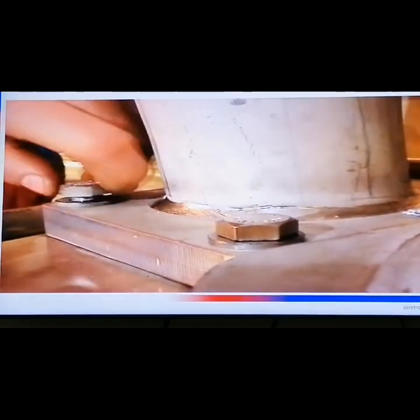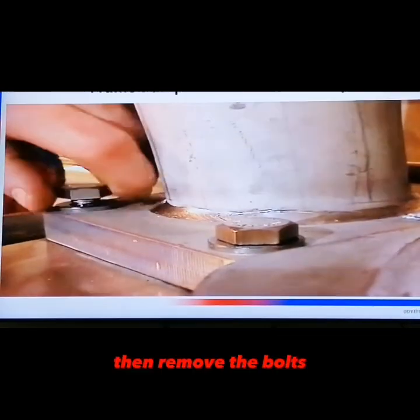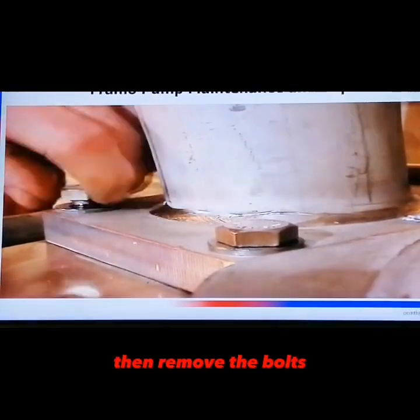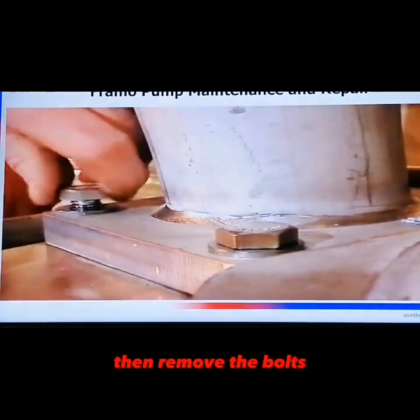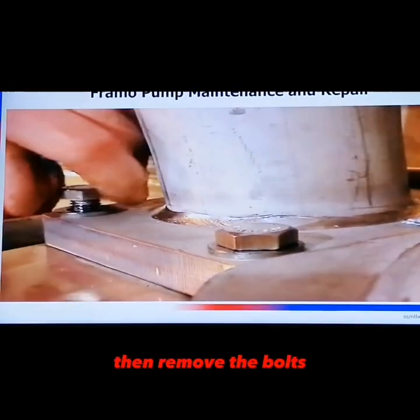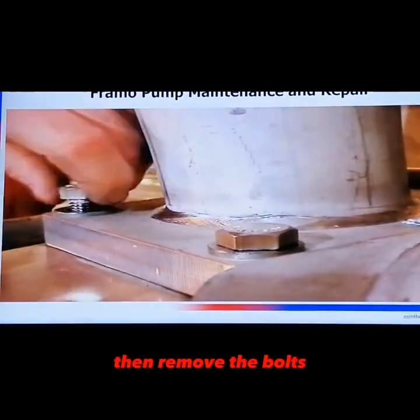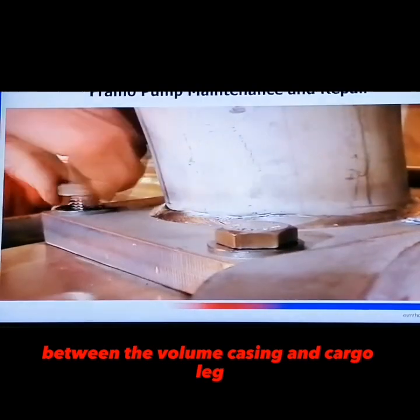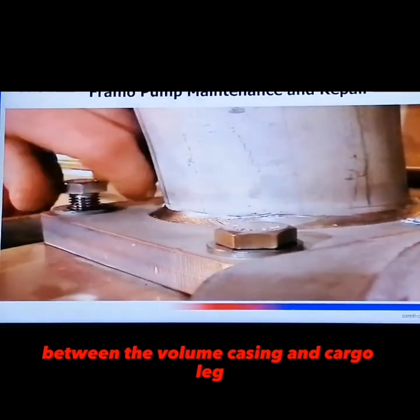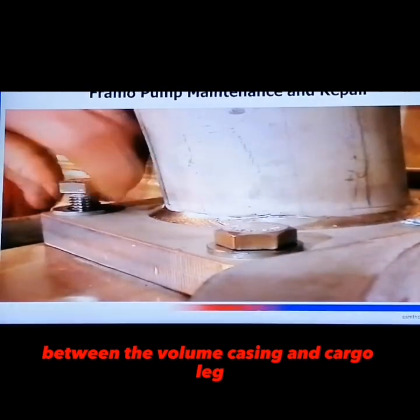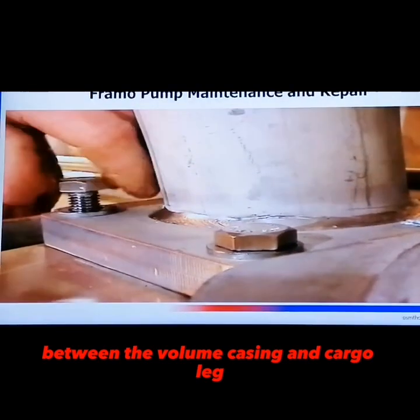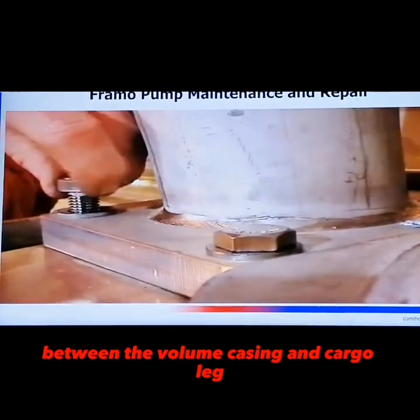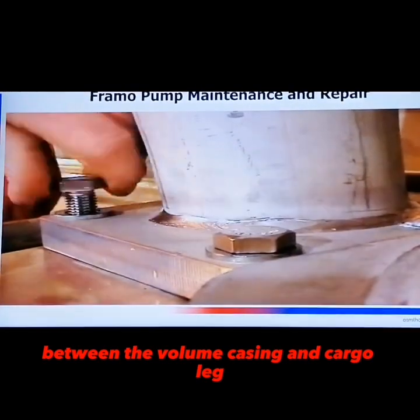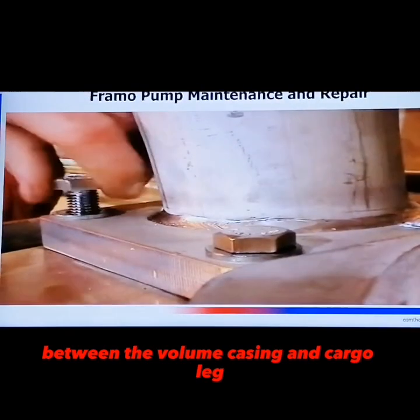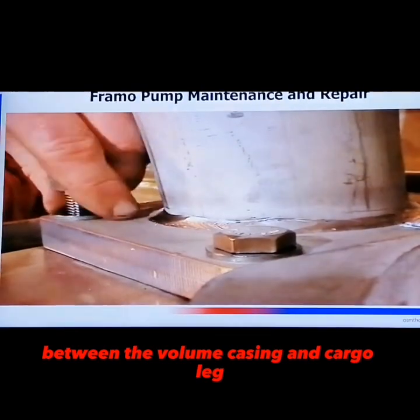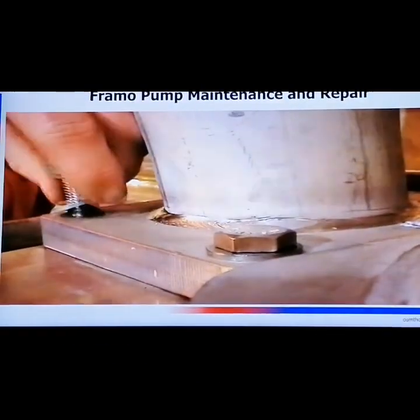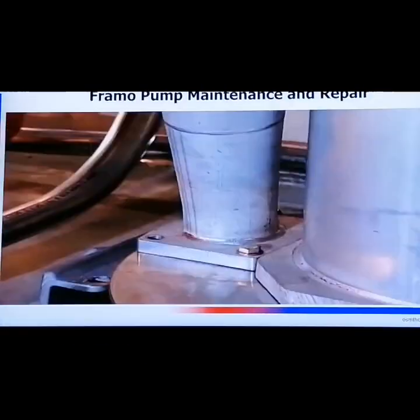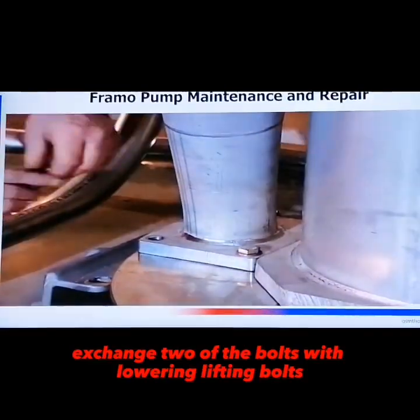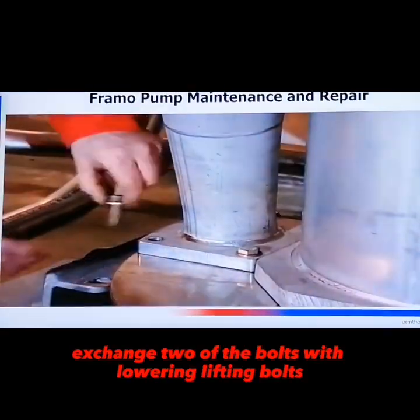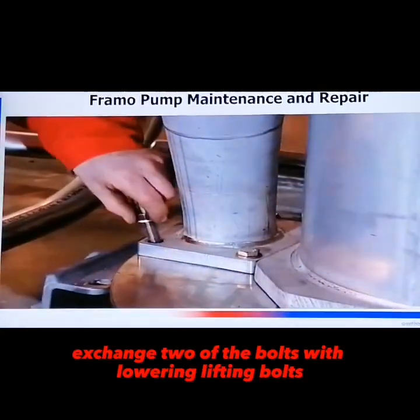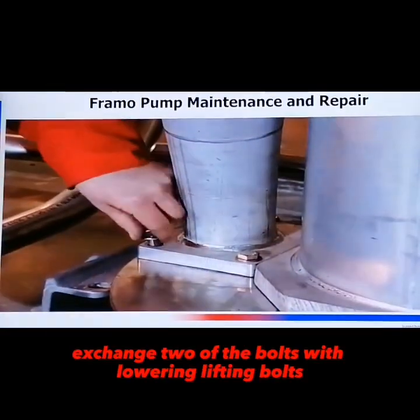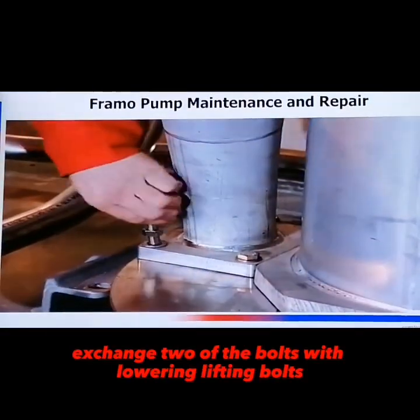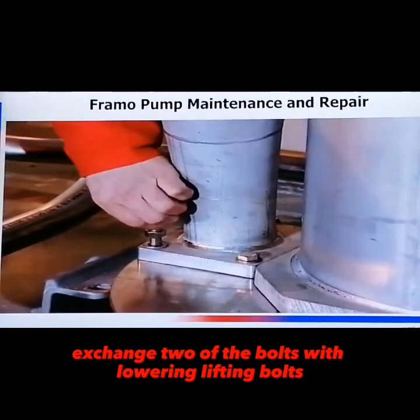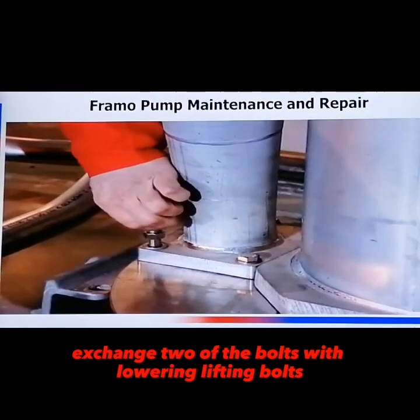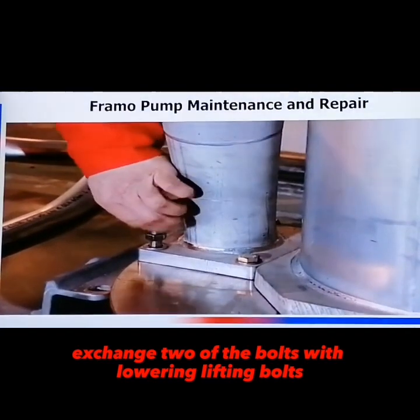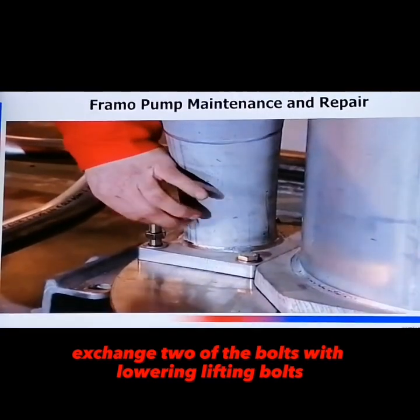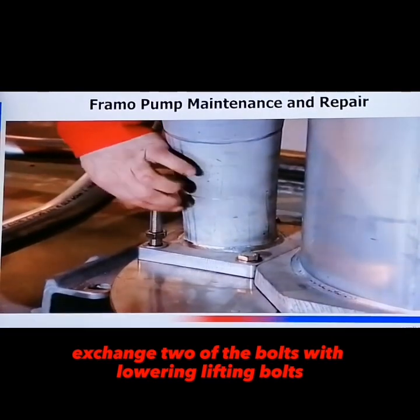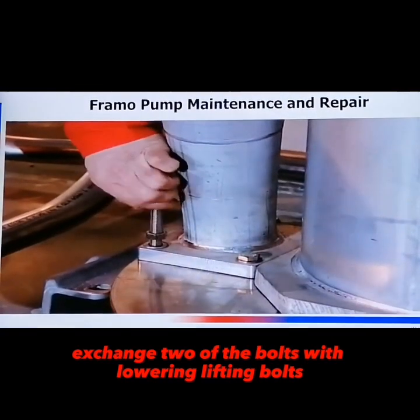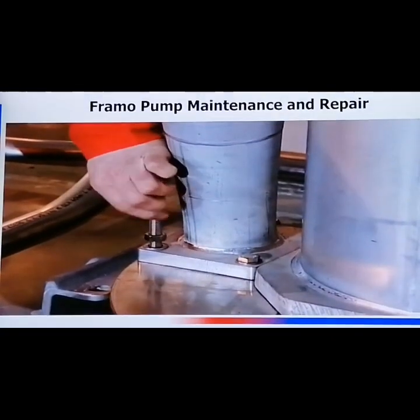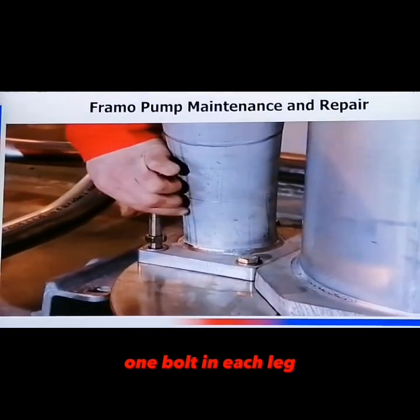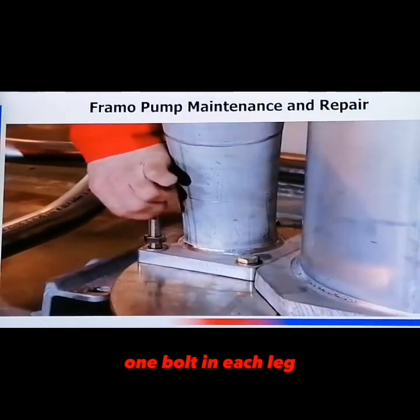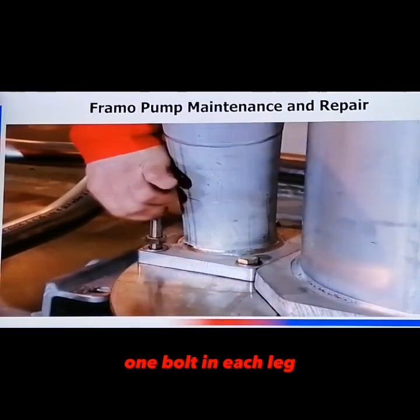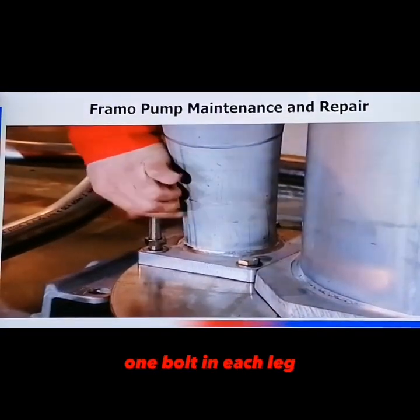Then remove the bolts between the volume casing and cargo leg. Exchange two of the bolts with lowering lifting bolts, one bolt in each leg.